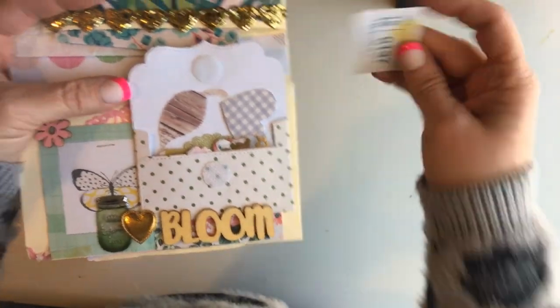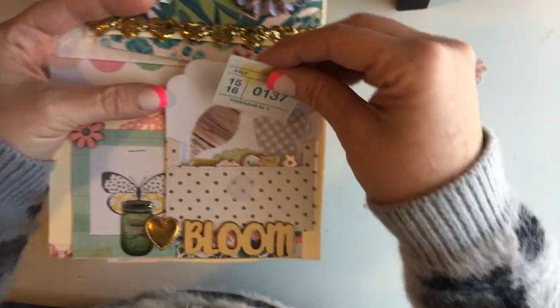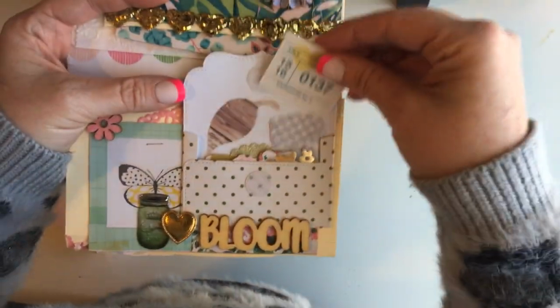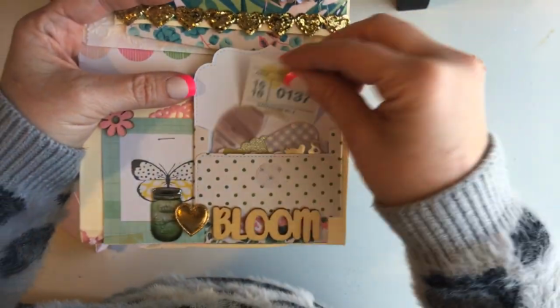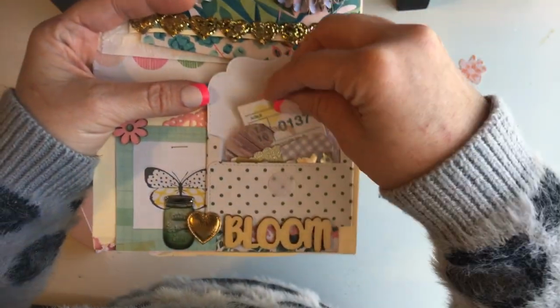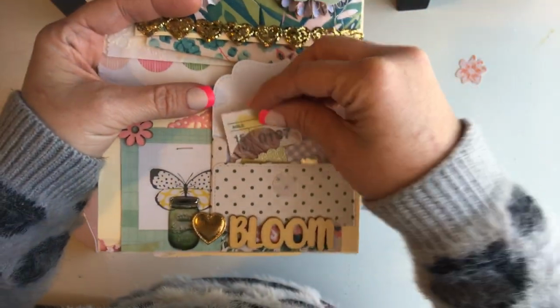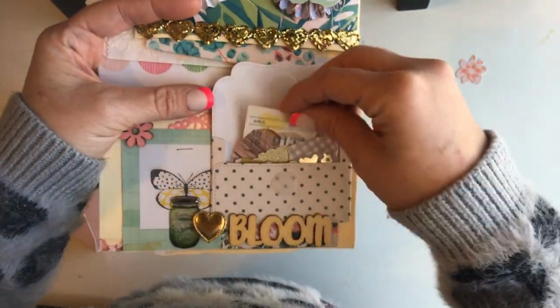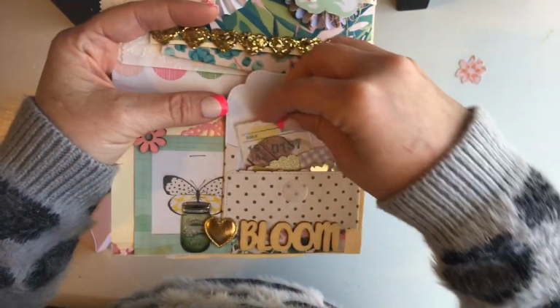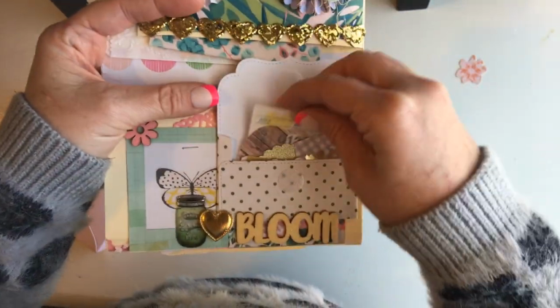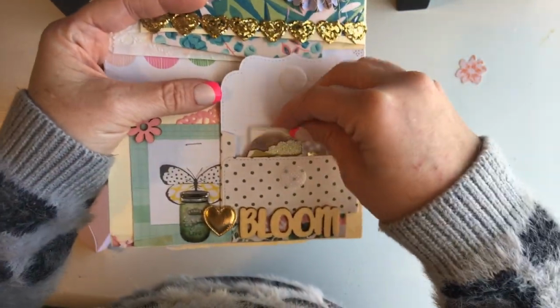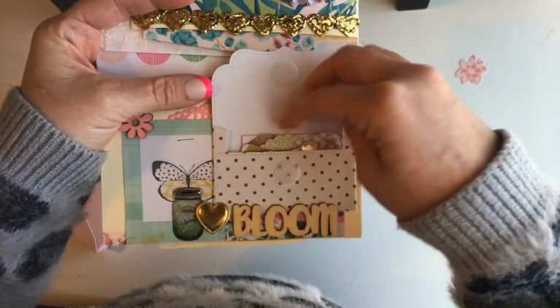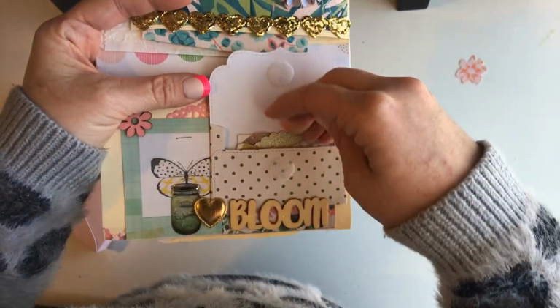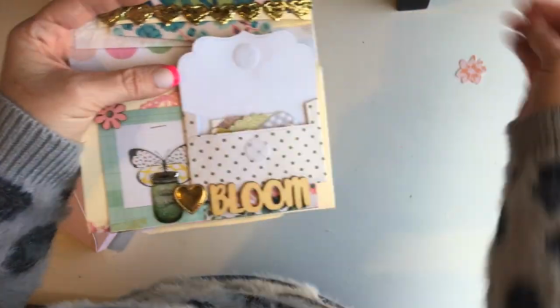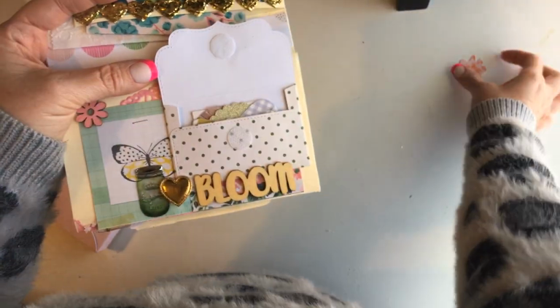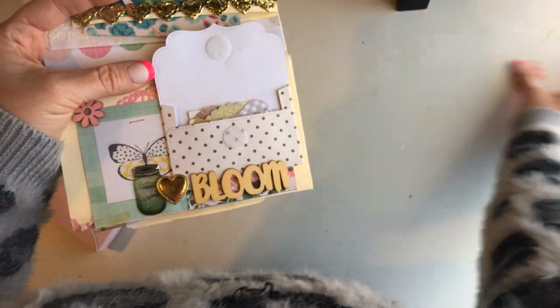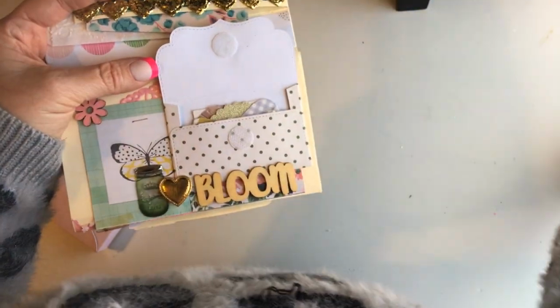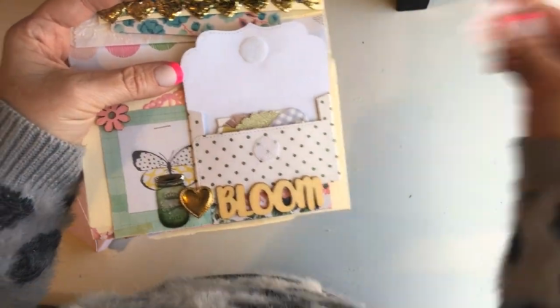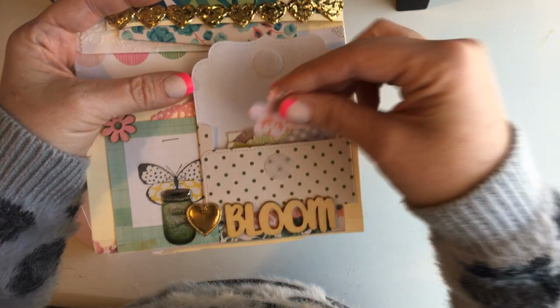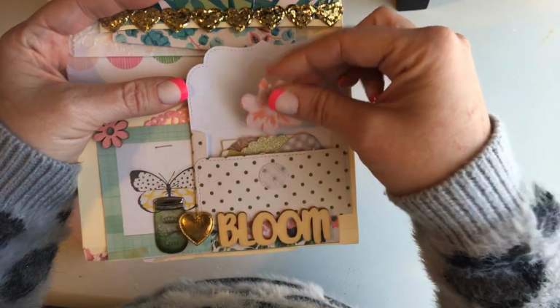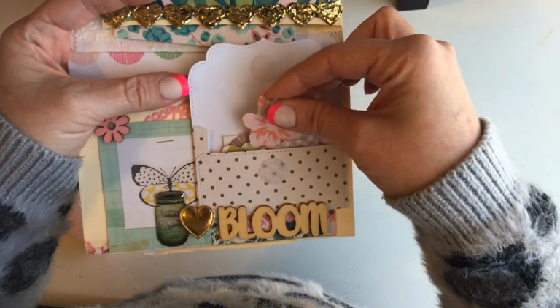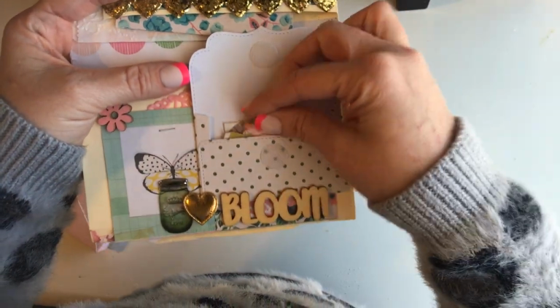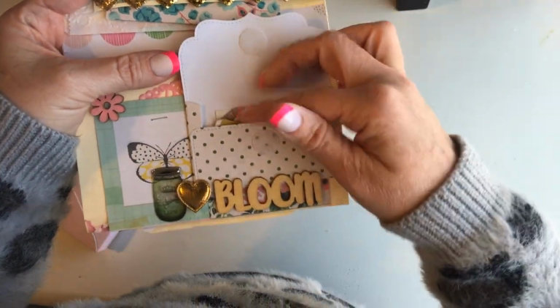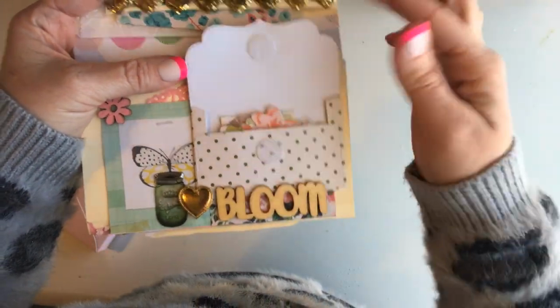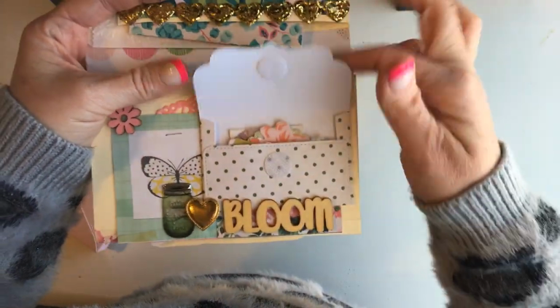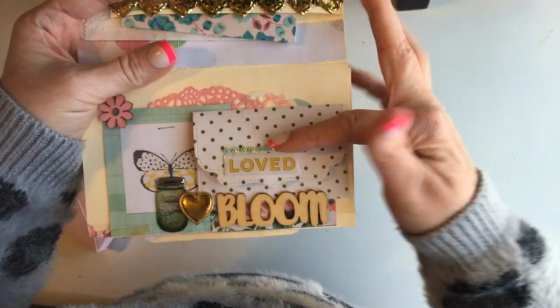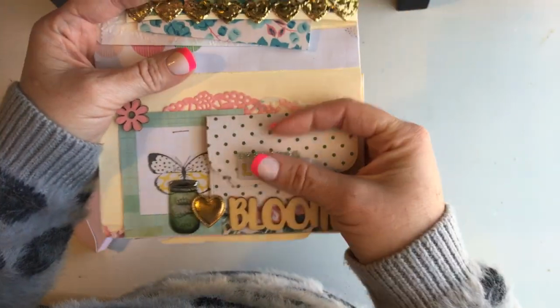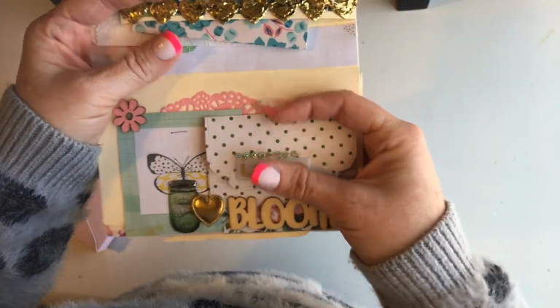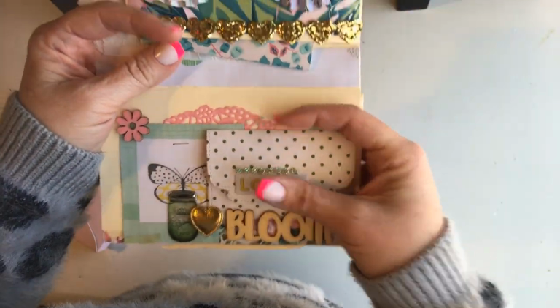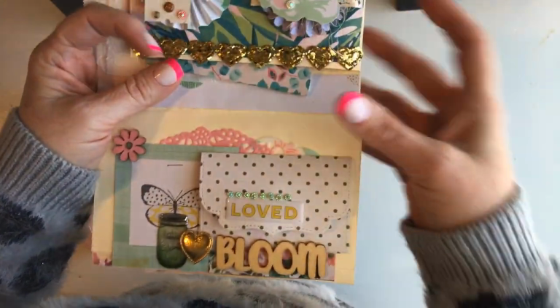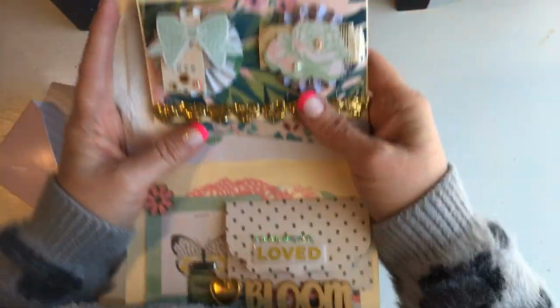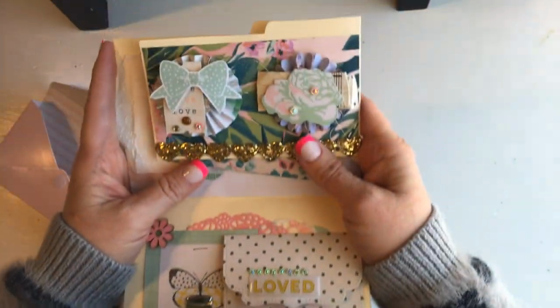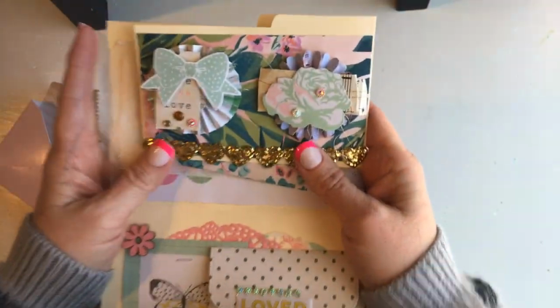And there's some vellum, some tickets — like vintage tickets — one more flower. And then just velcroed shut.